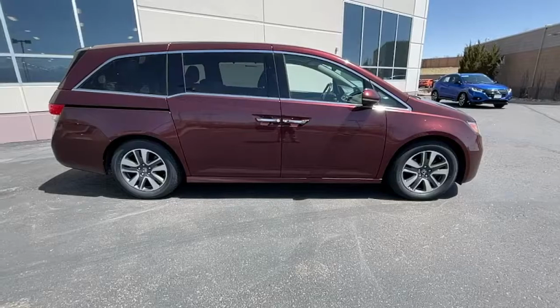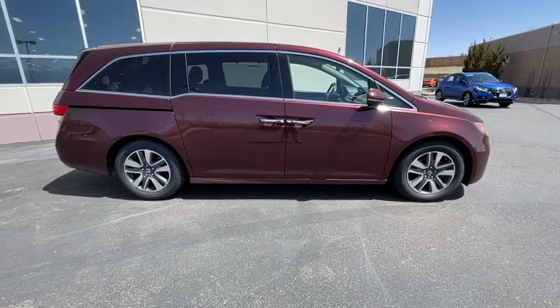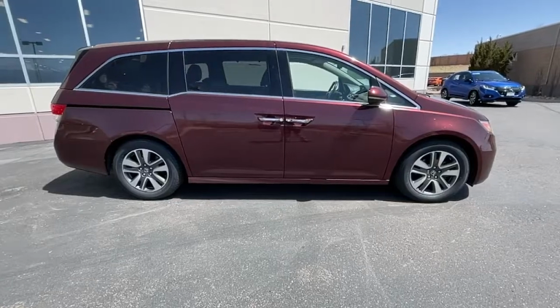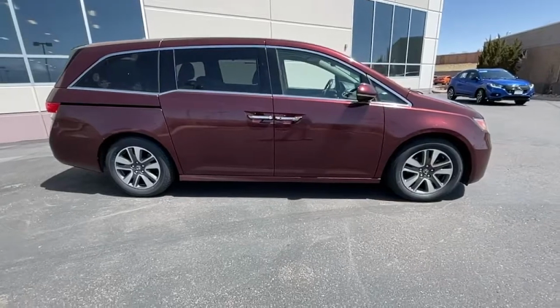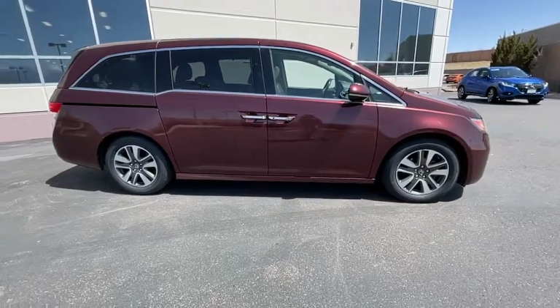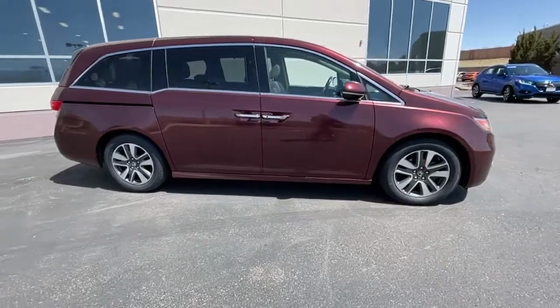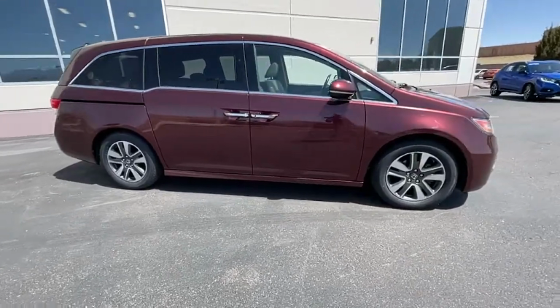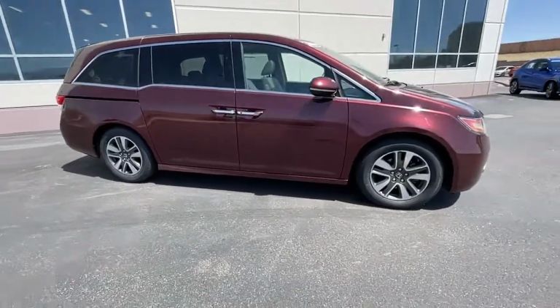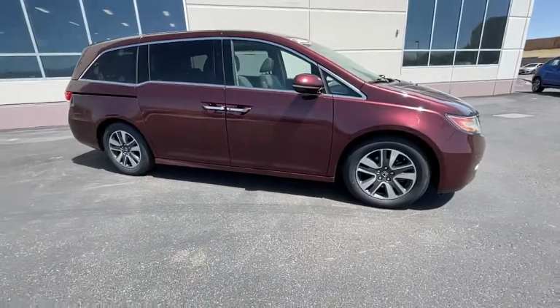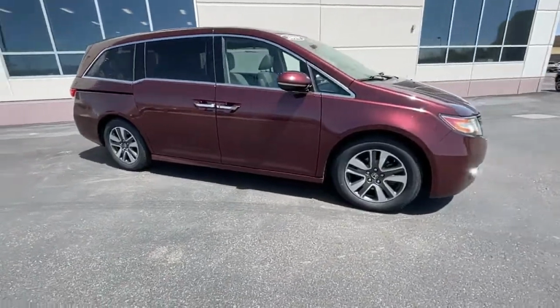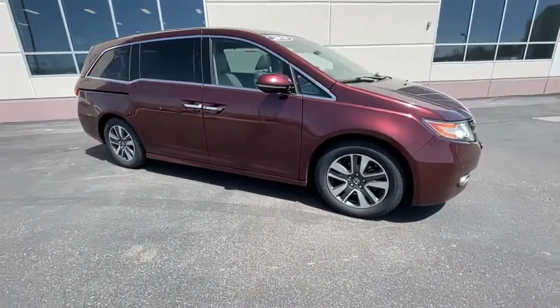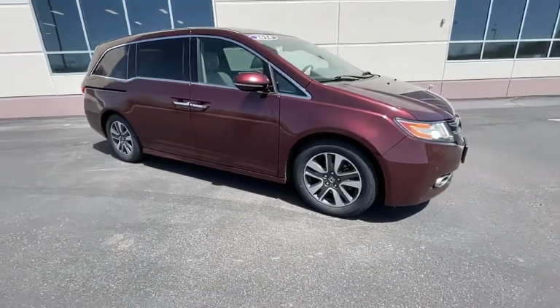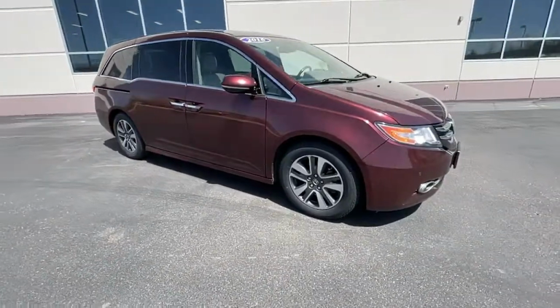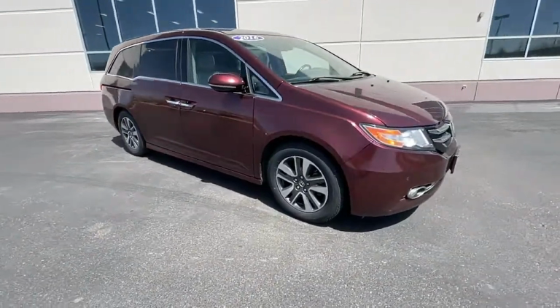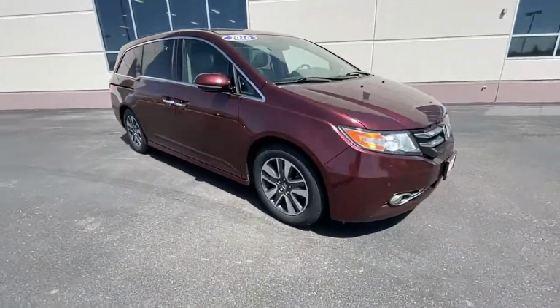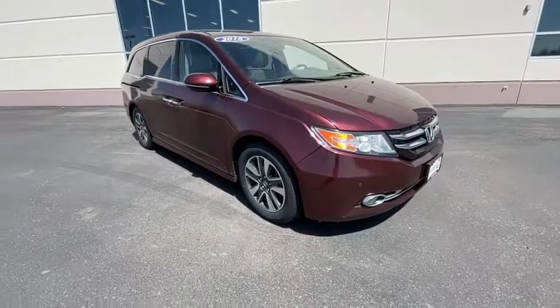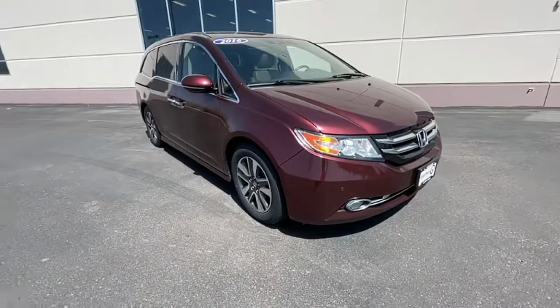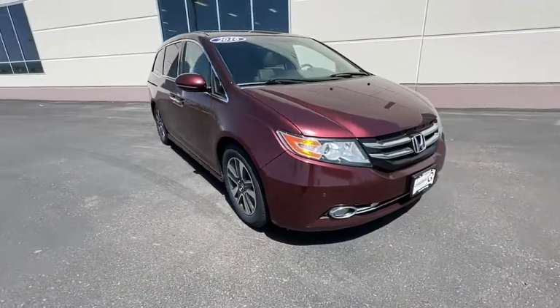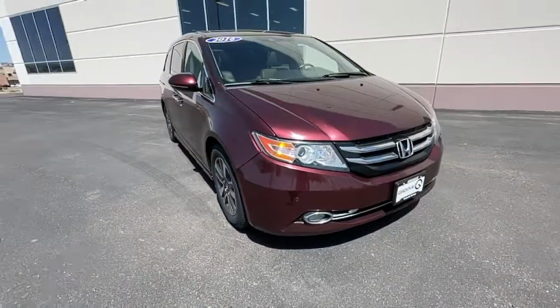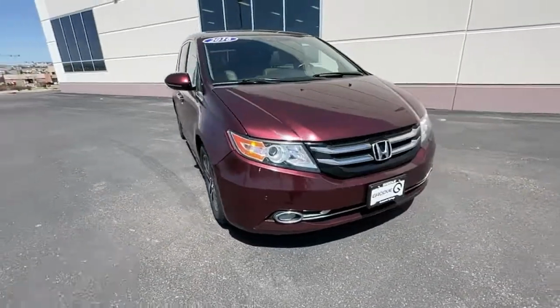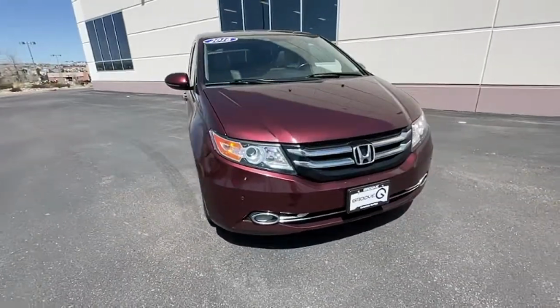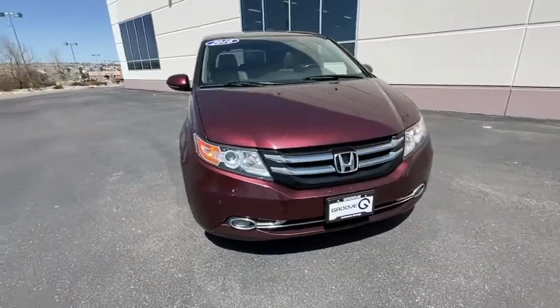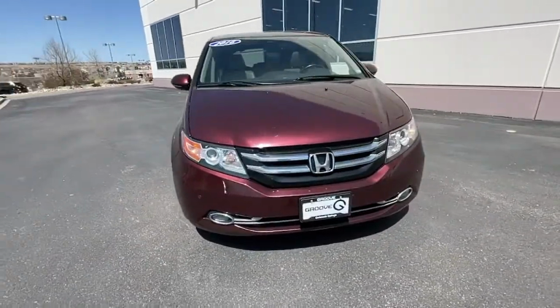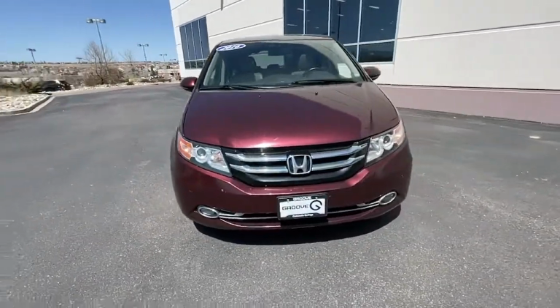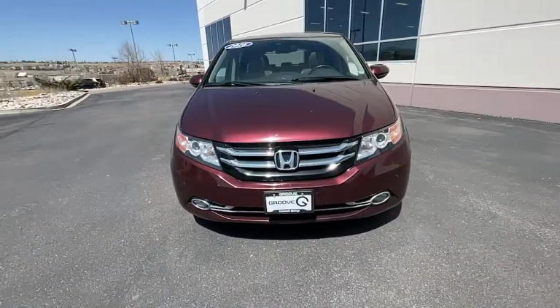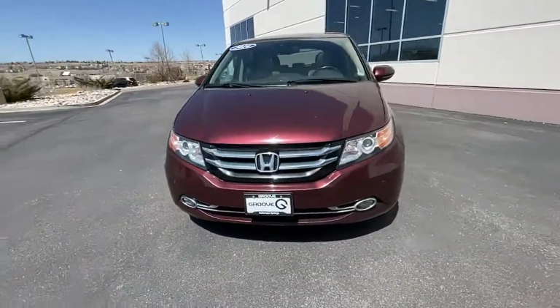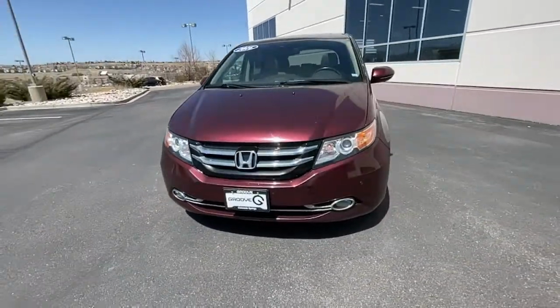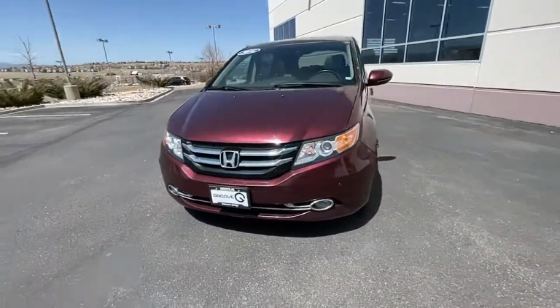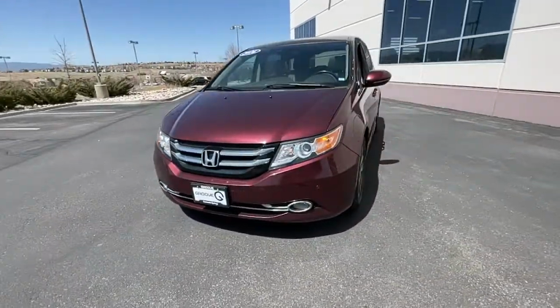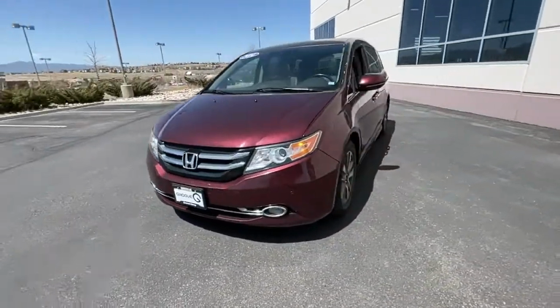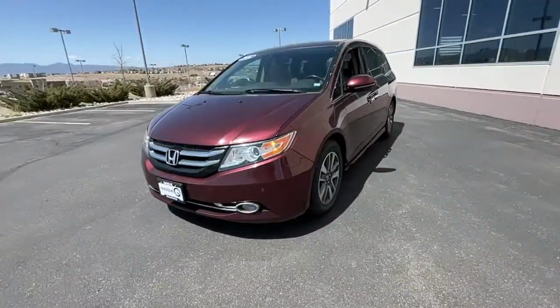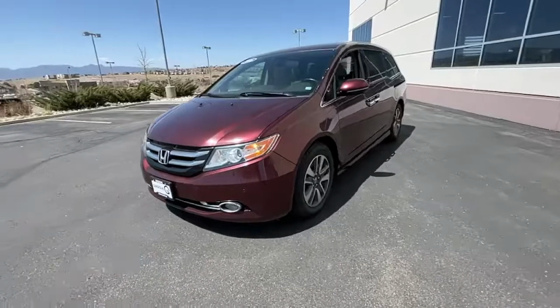This could be the car for you. The 2016 Honda Odyssey. With less than 70,000 miles on the odometer, this vehicle stands out from the rest.